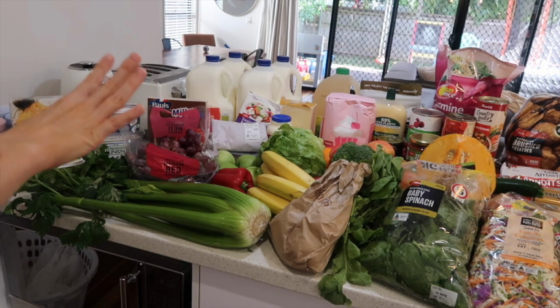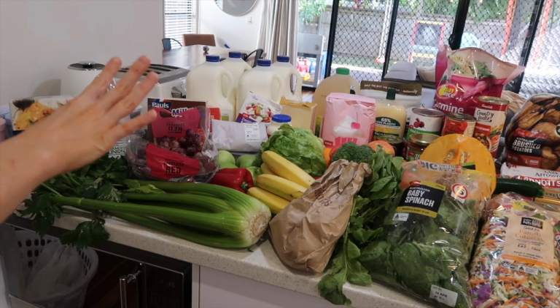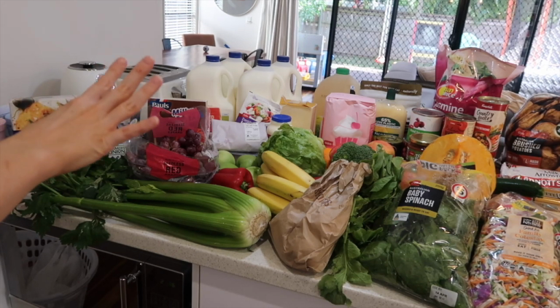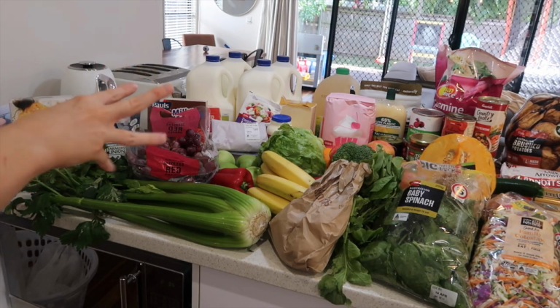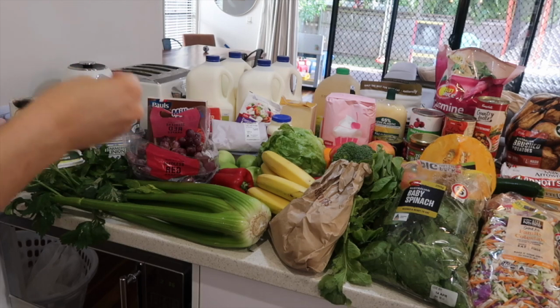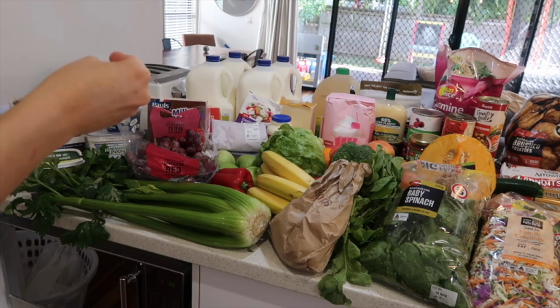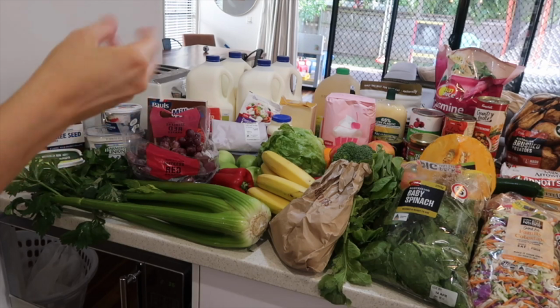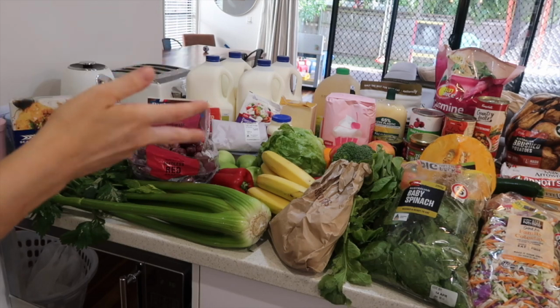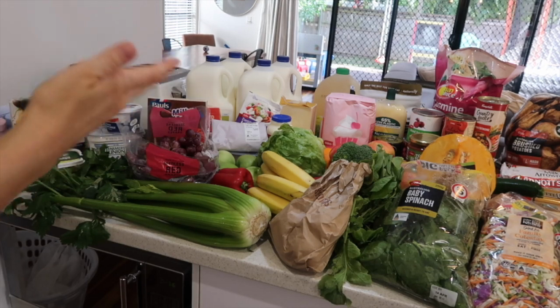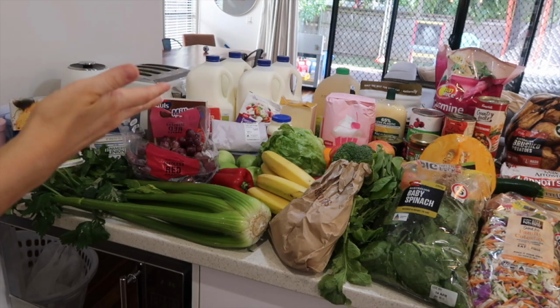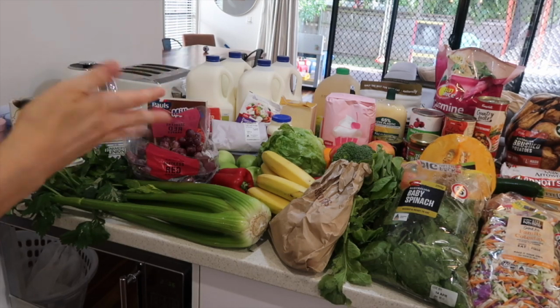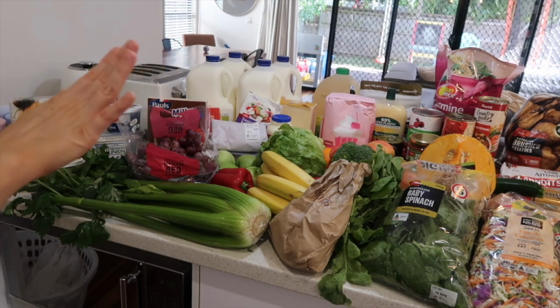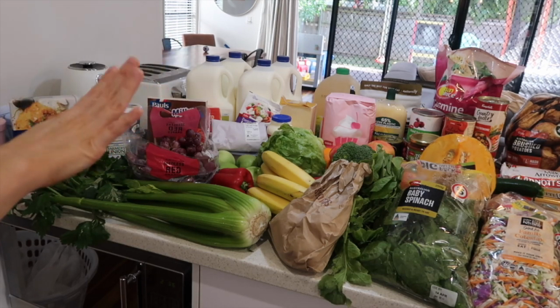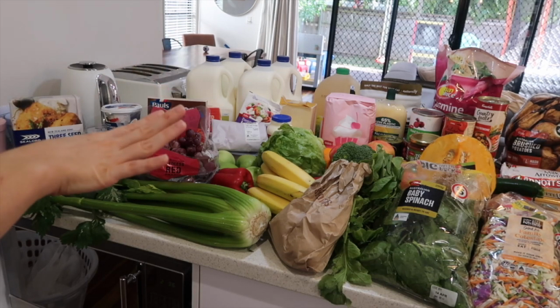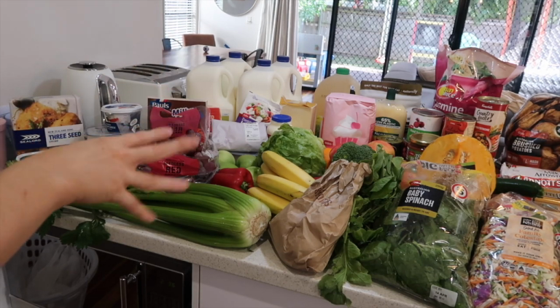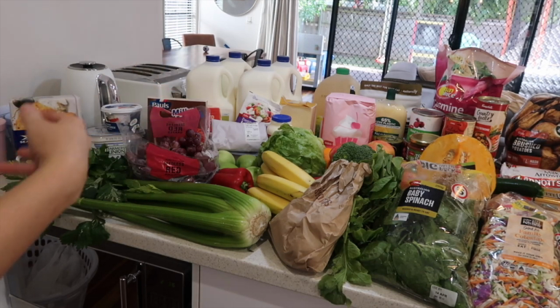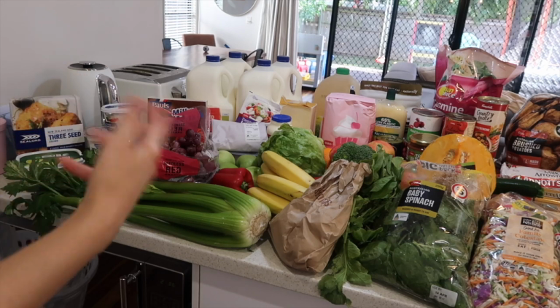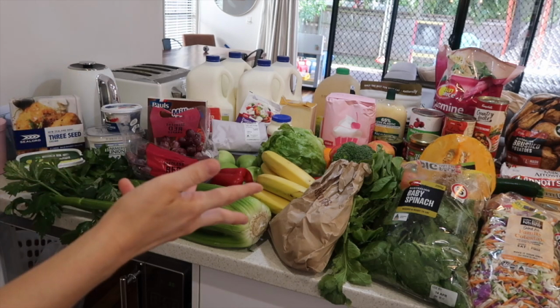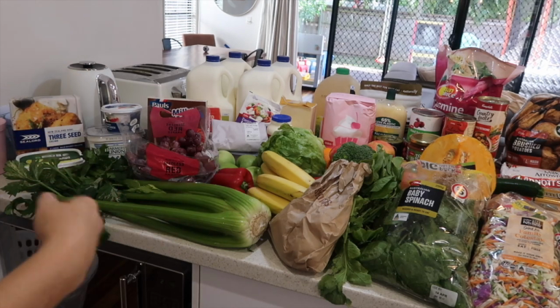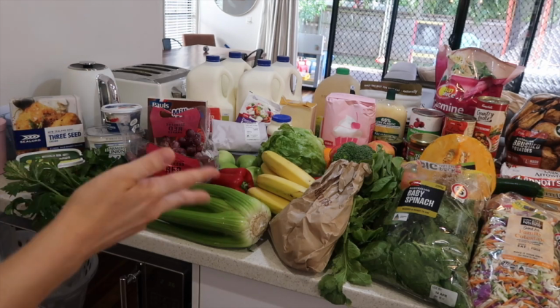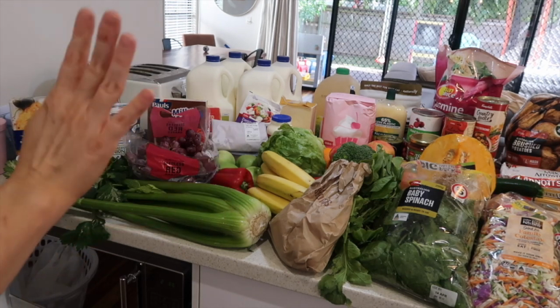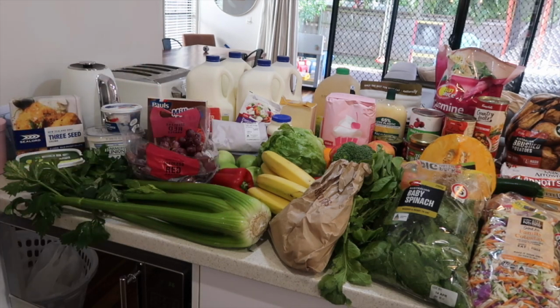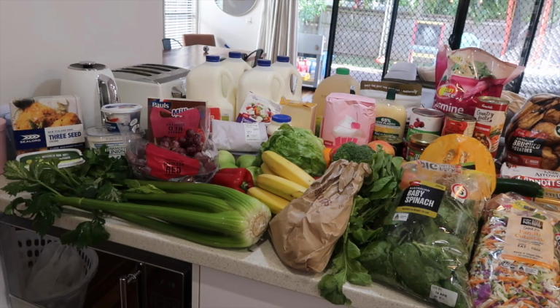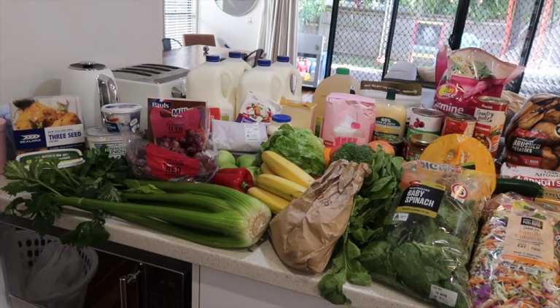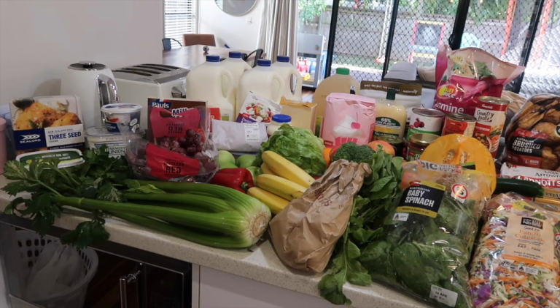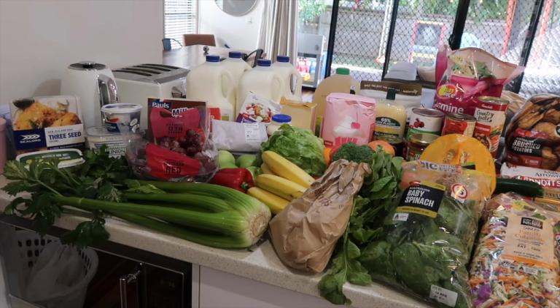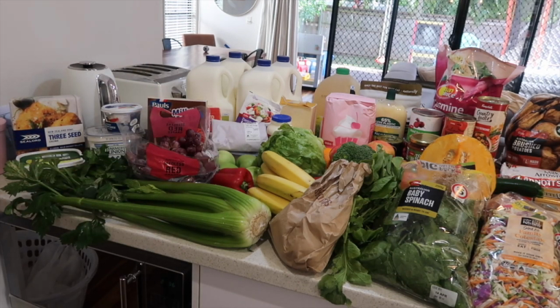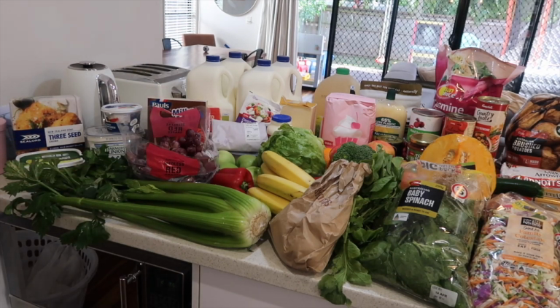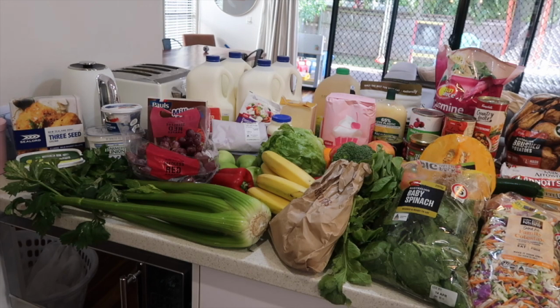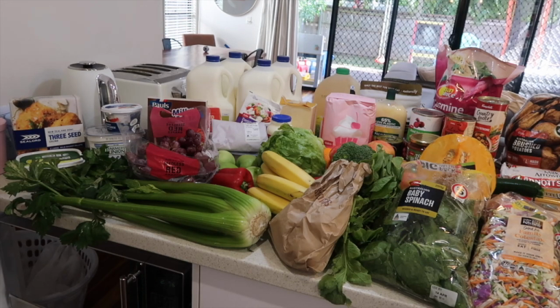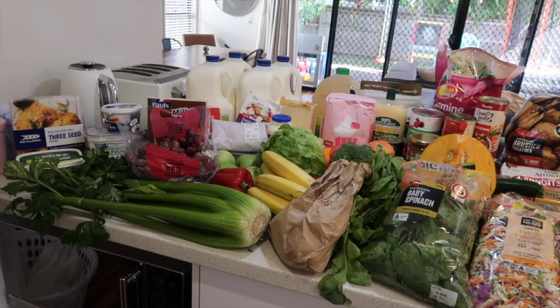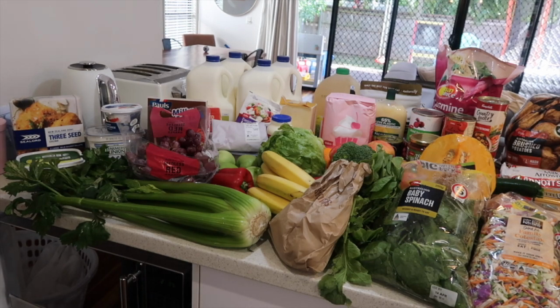I do have a section in my budget planner that allows for additional expenses when these sorts of things come up. If you want a free copy of the budget planner, hop on to my website, place an order and I'll send you a copy. But let's get into what I've got - there's quite a few things this week.